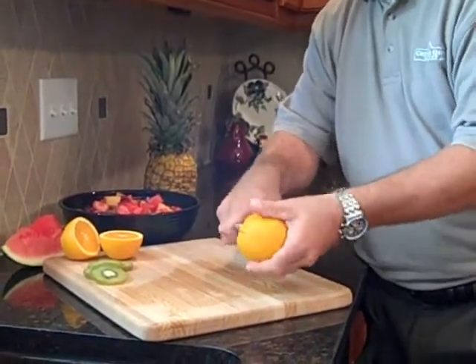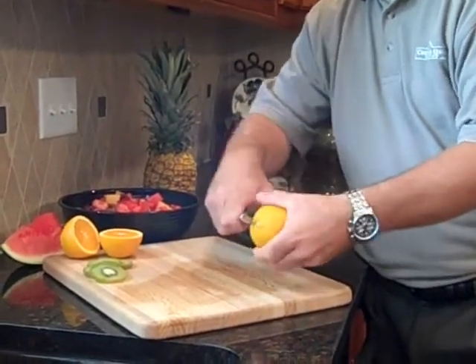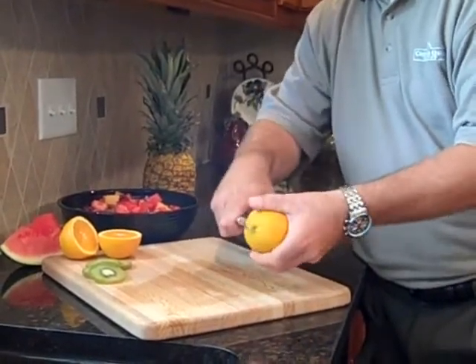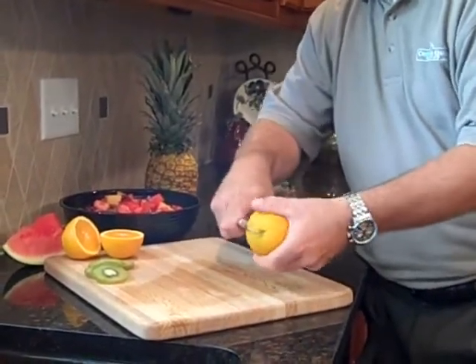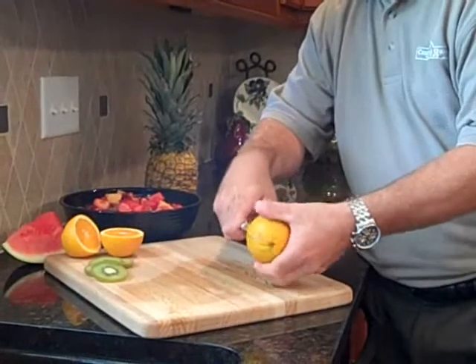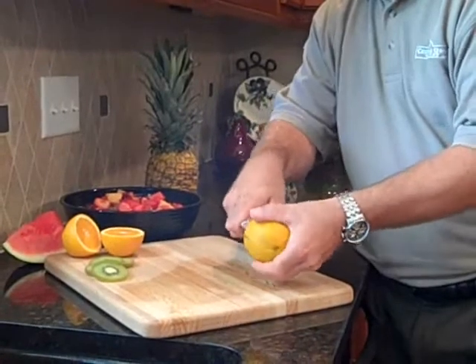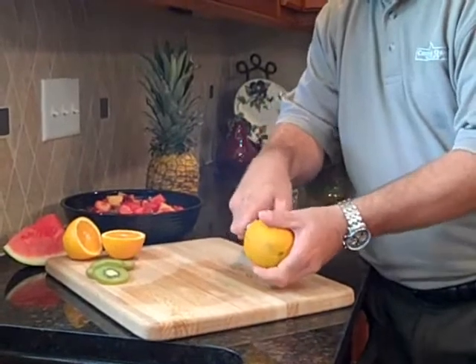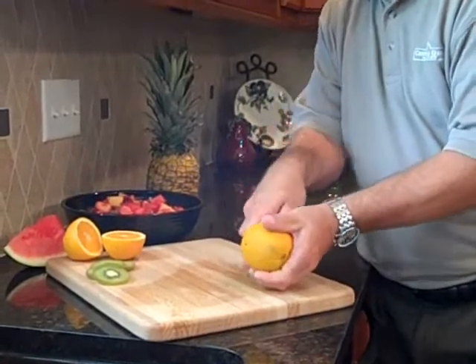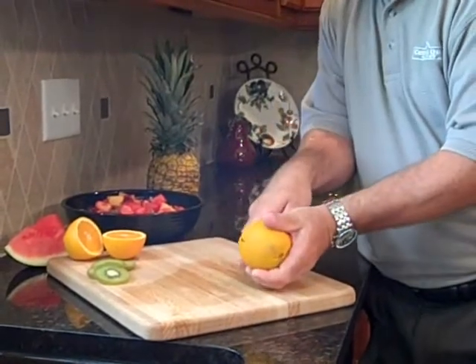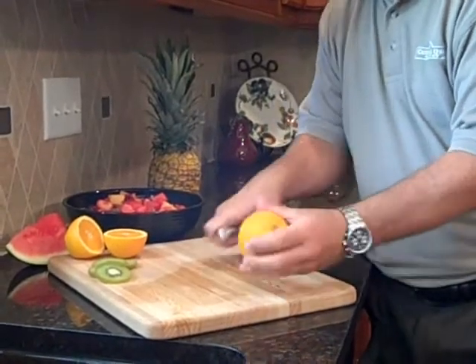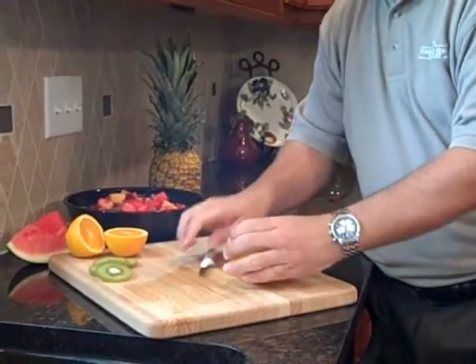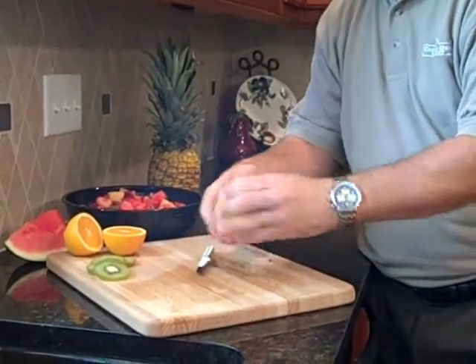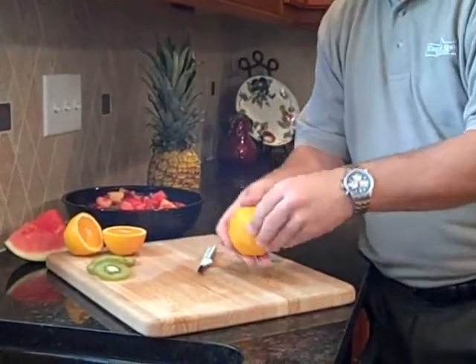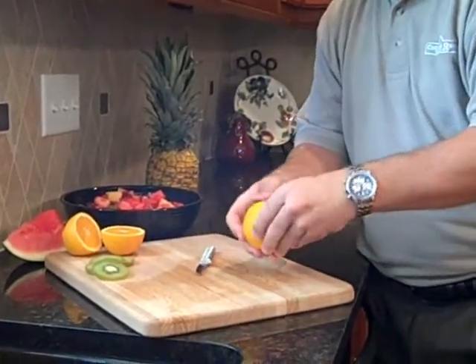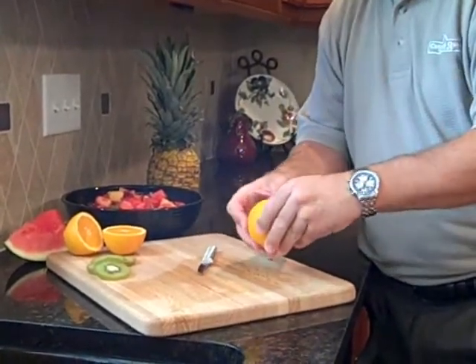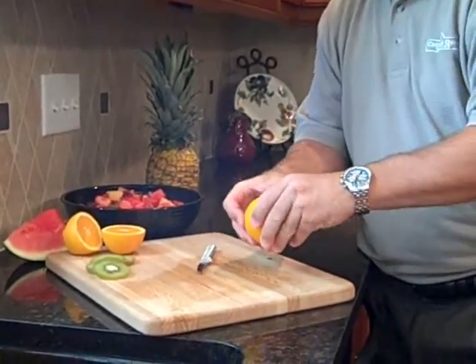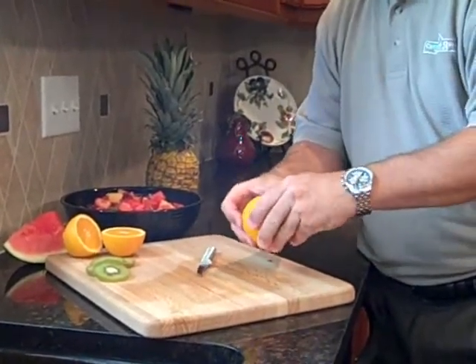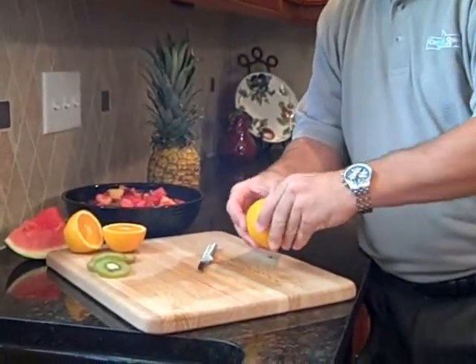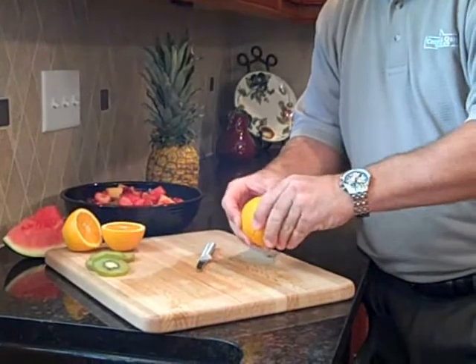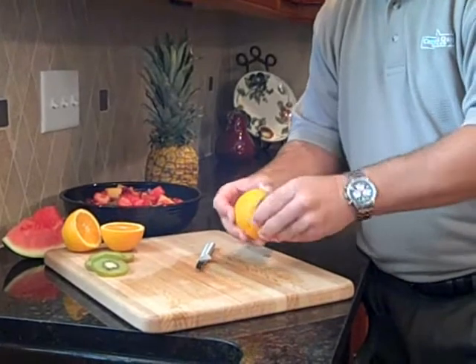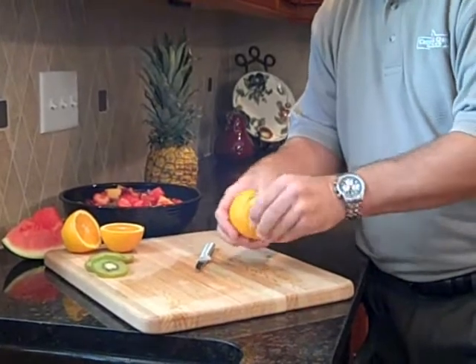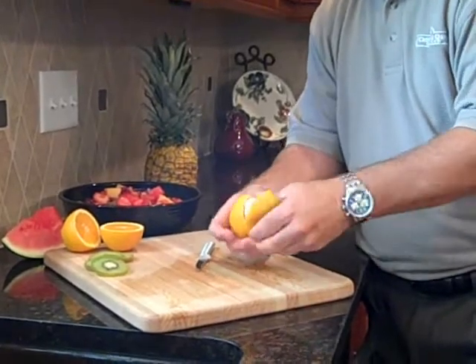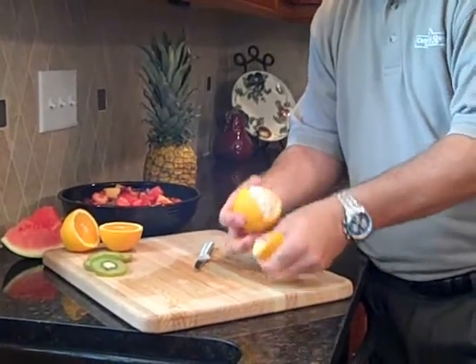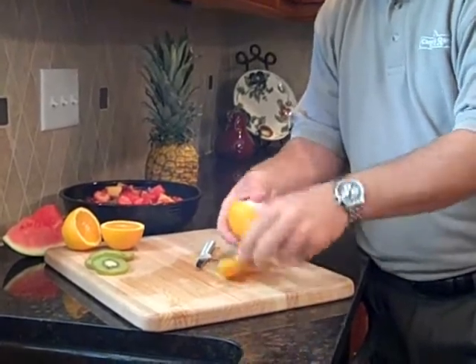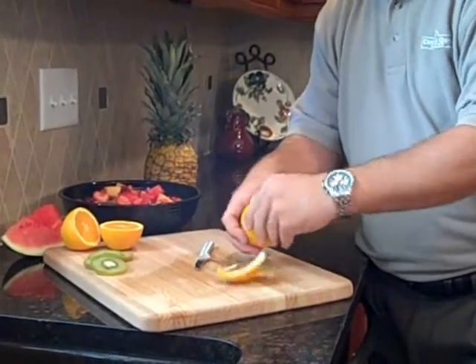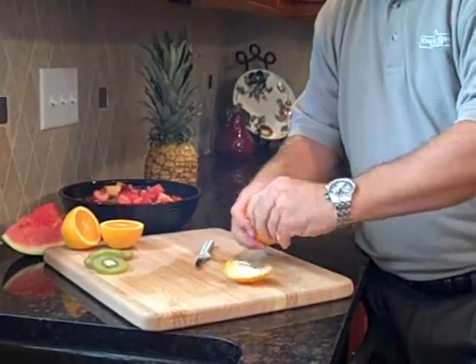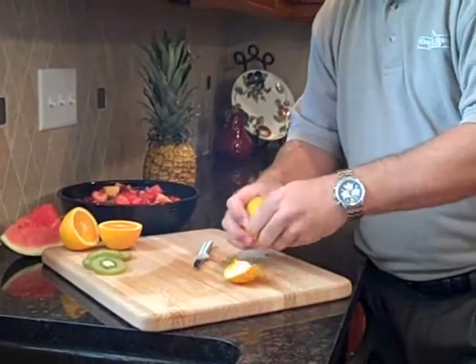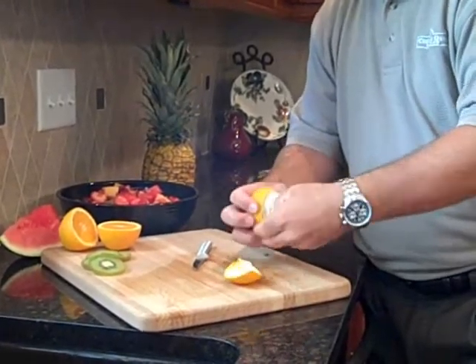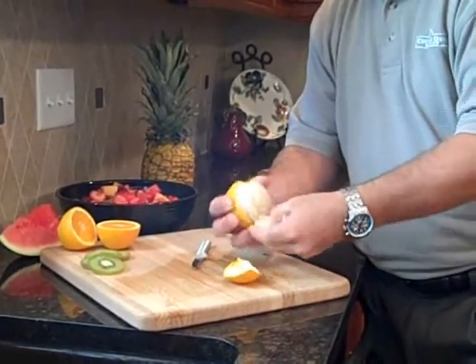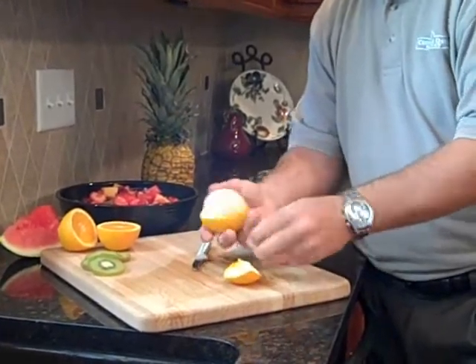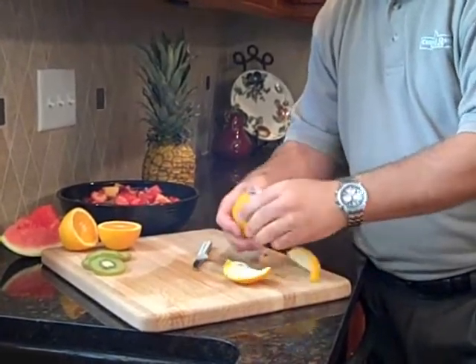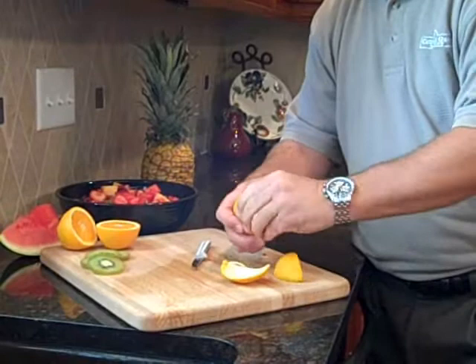The granny paring has a reverse blade. As you can see, it's very easy to follow the contour of the orange. You turn a somewhat cumbersome task of peeling an orange and you make it simple.